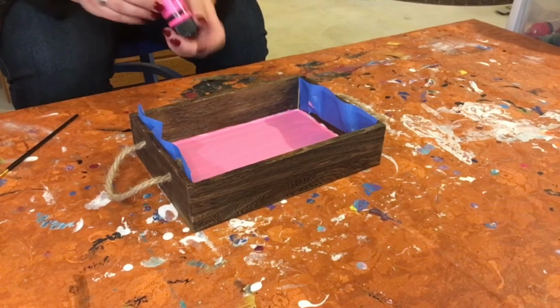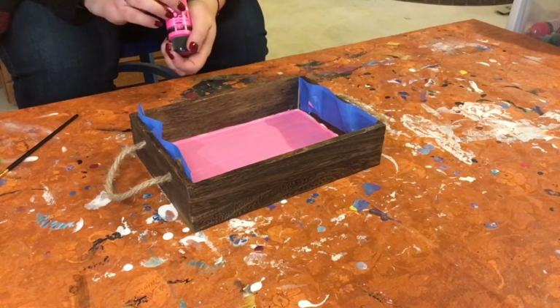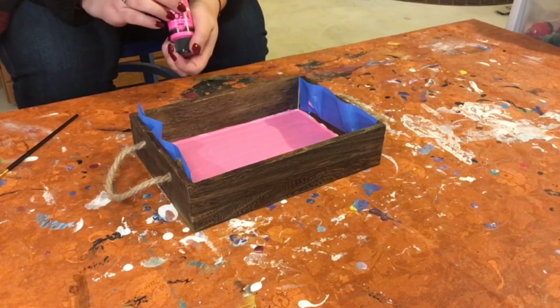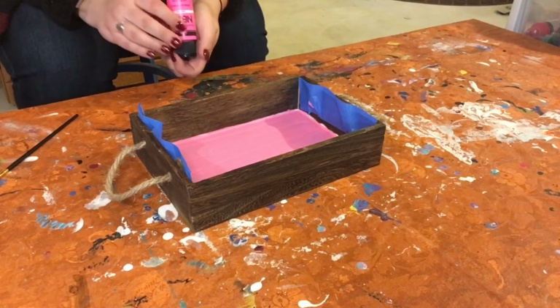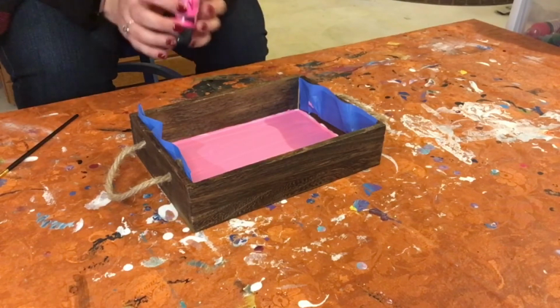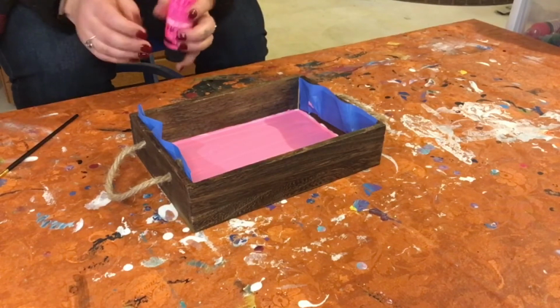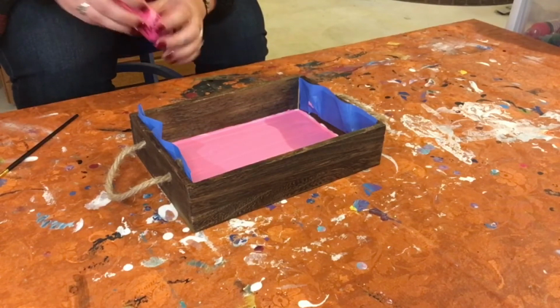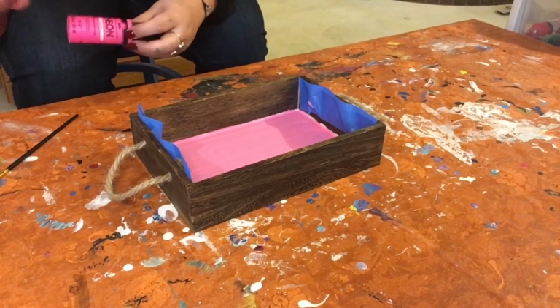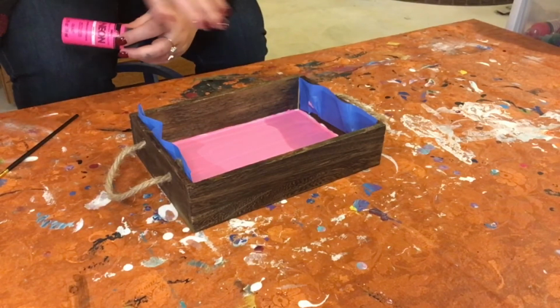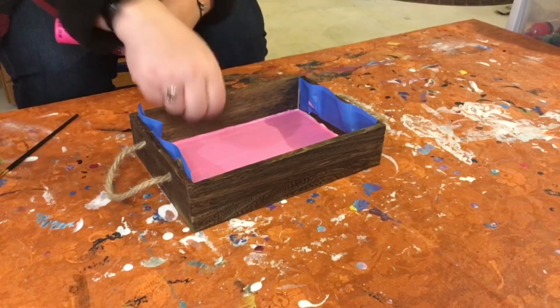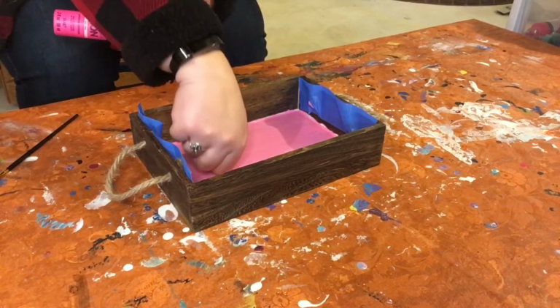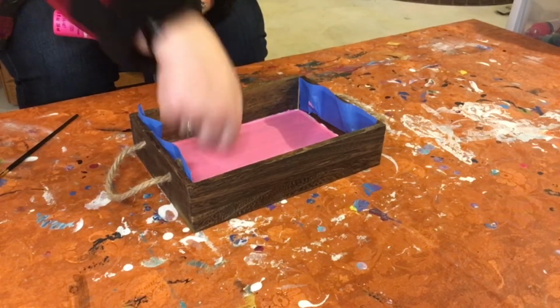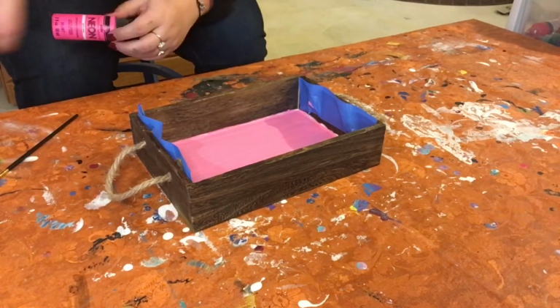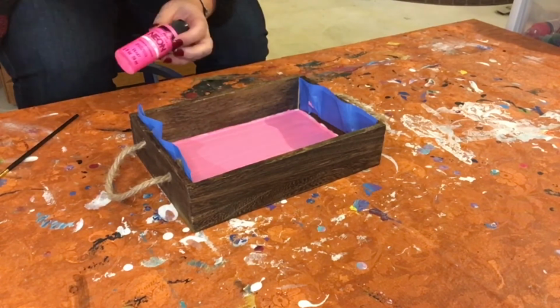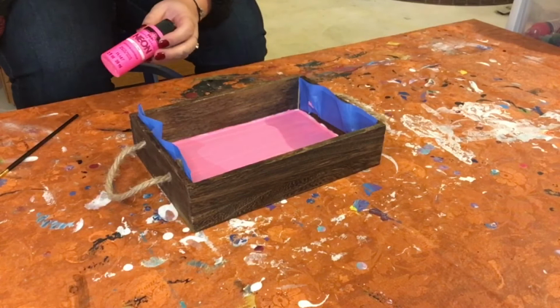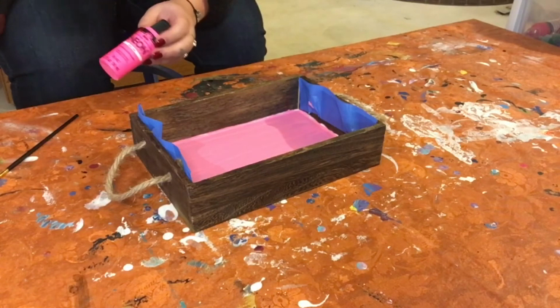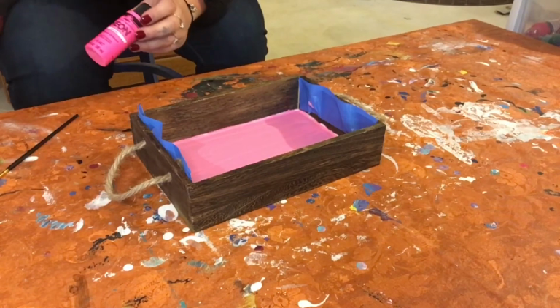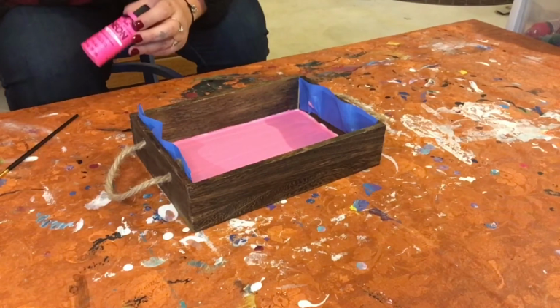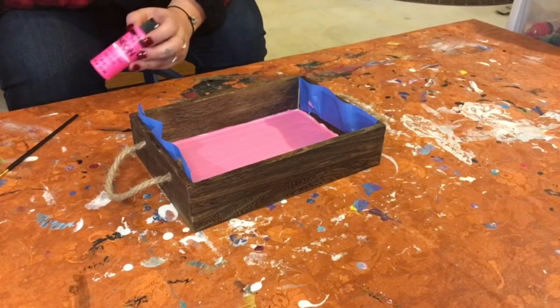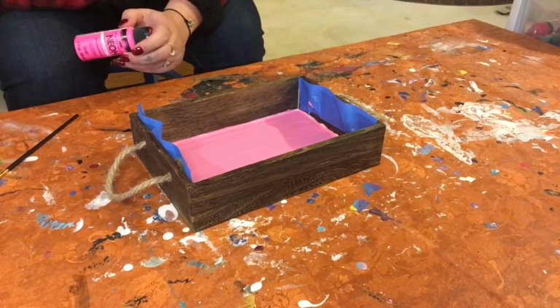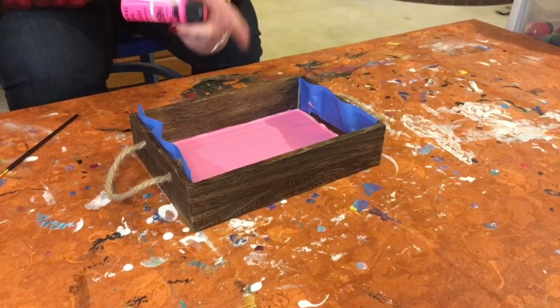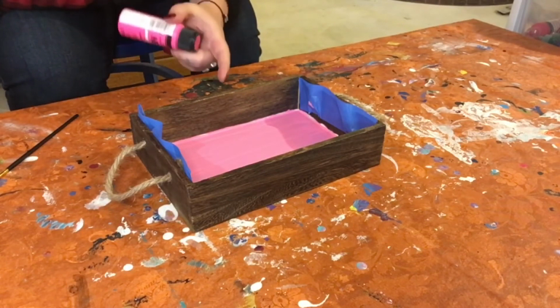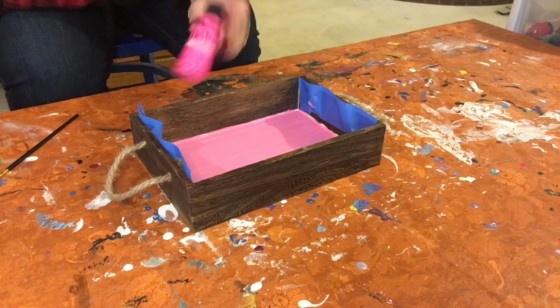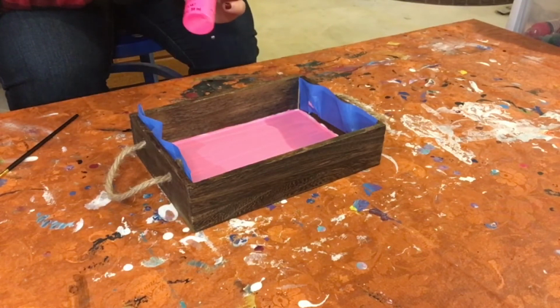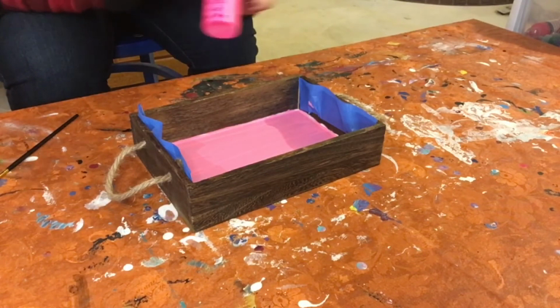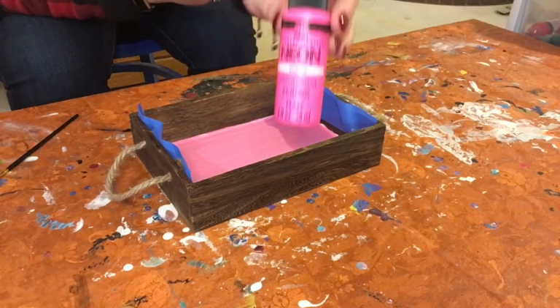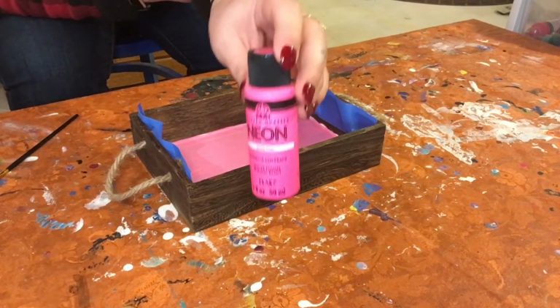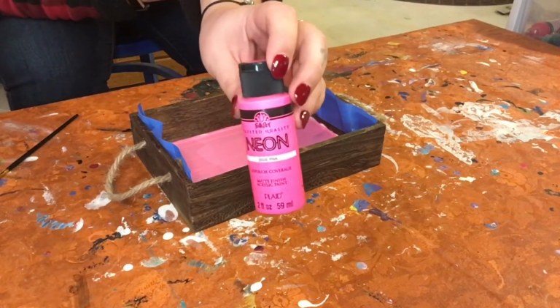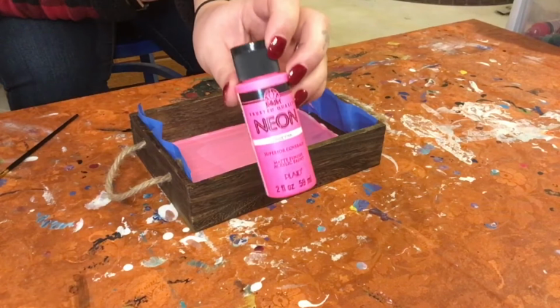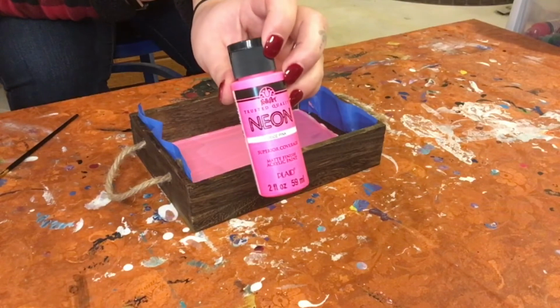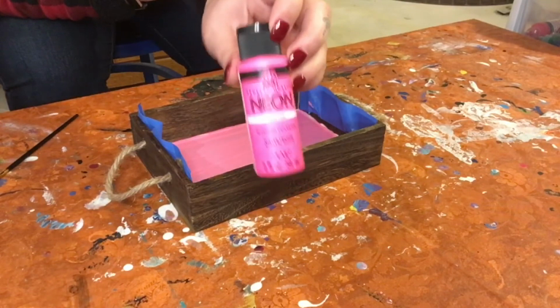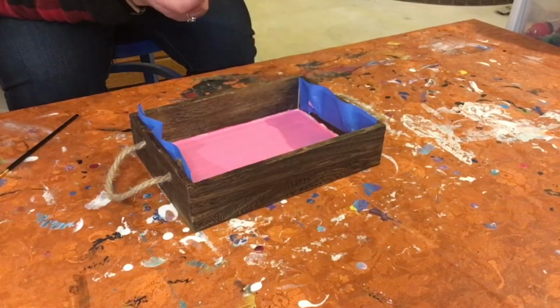Now we are going to be painting some fun designs — swirlies and such — in the bottom. And we're going to be using this really bright neon pink.